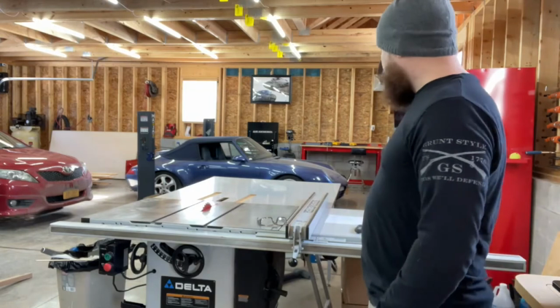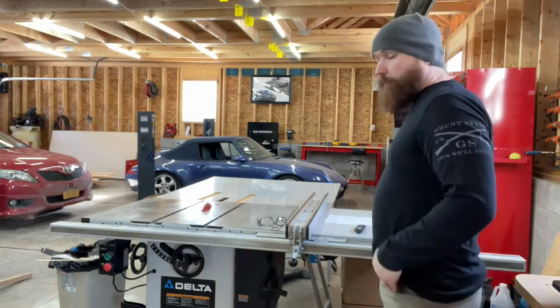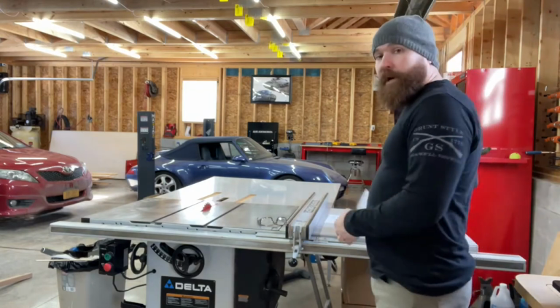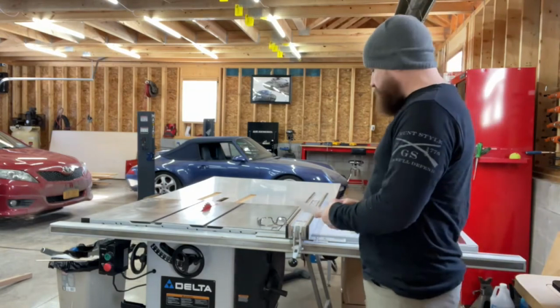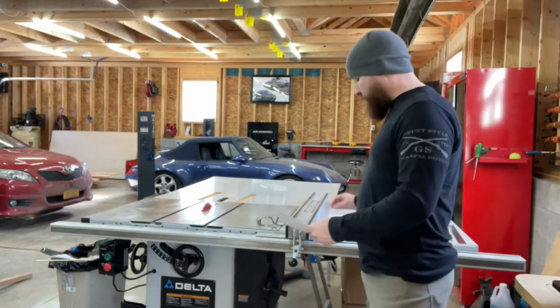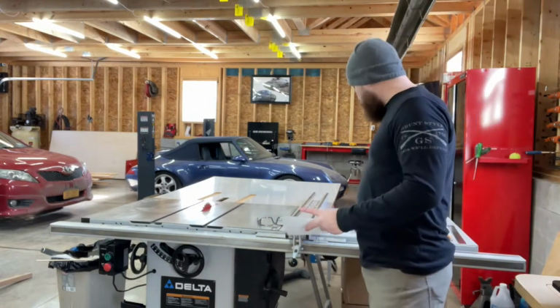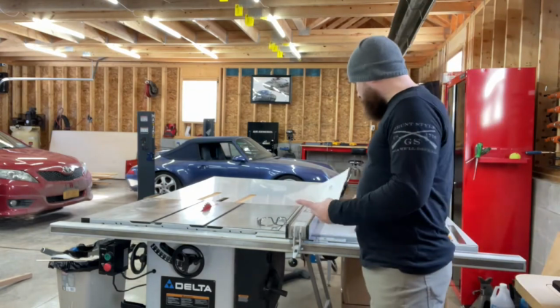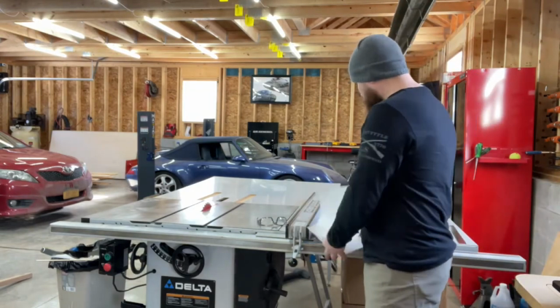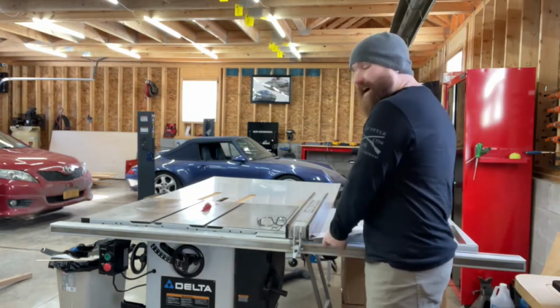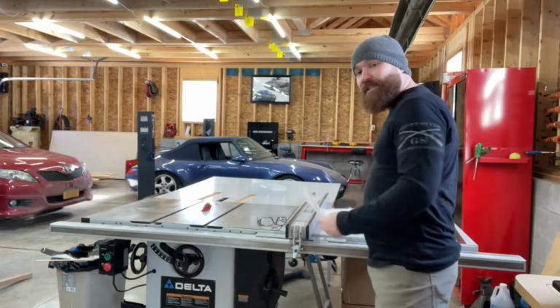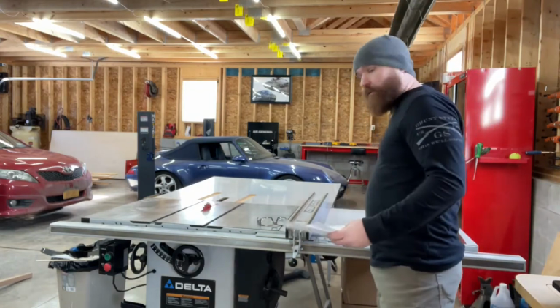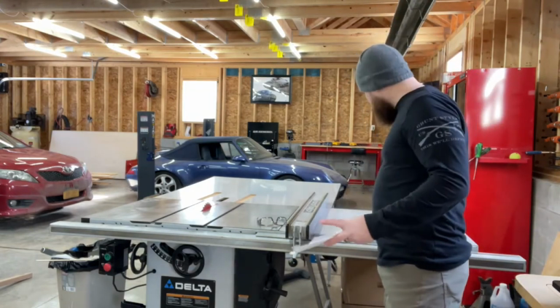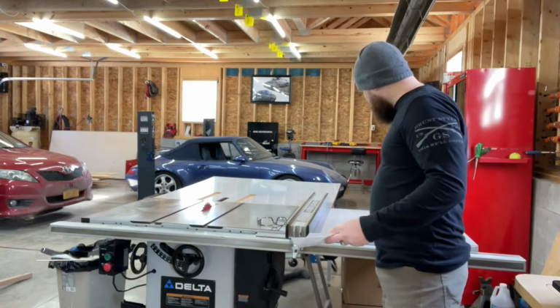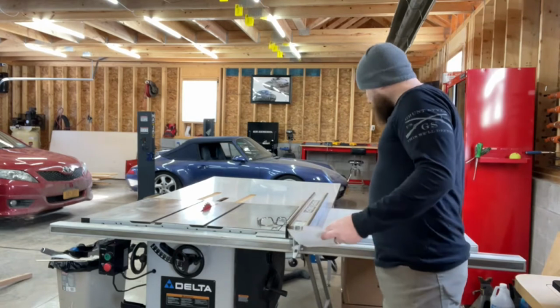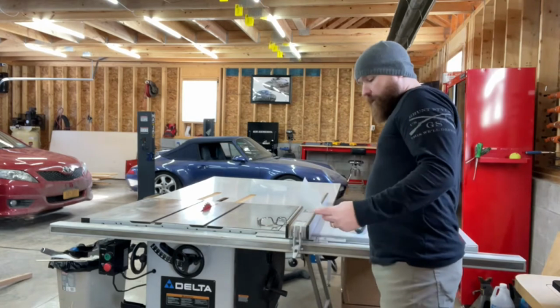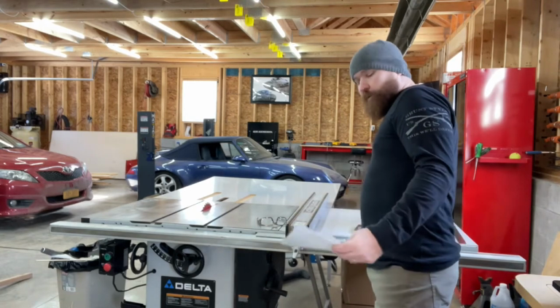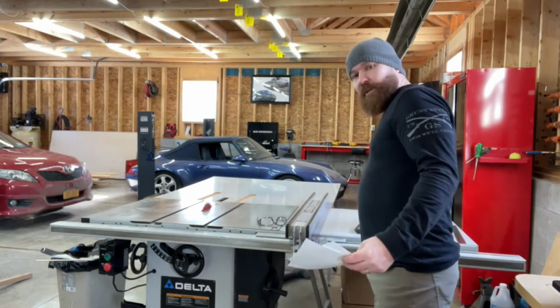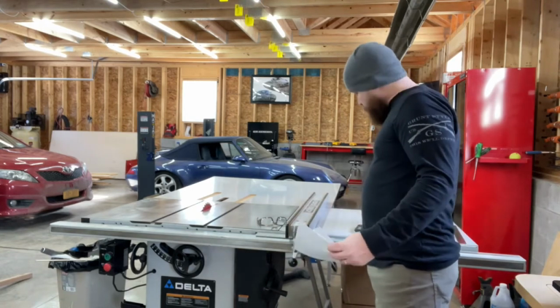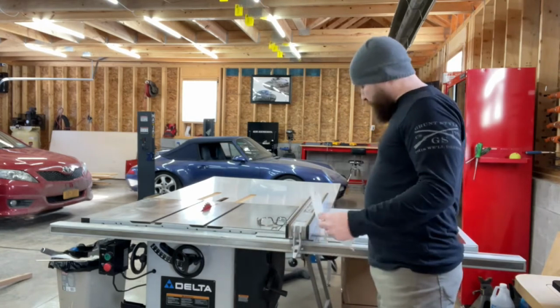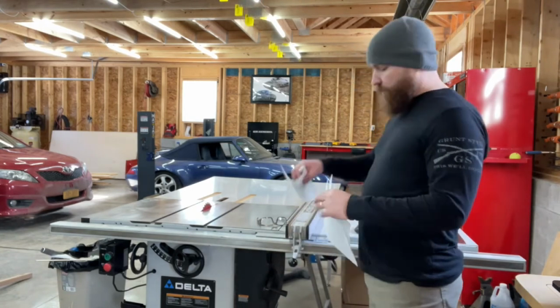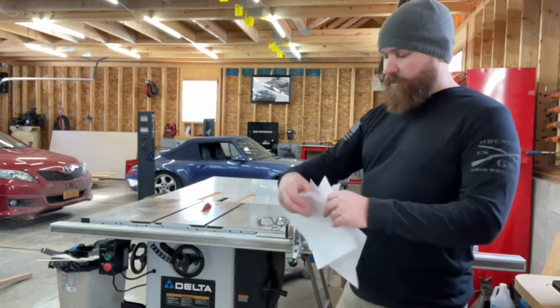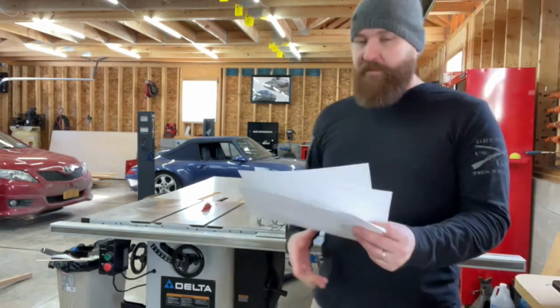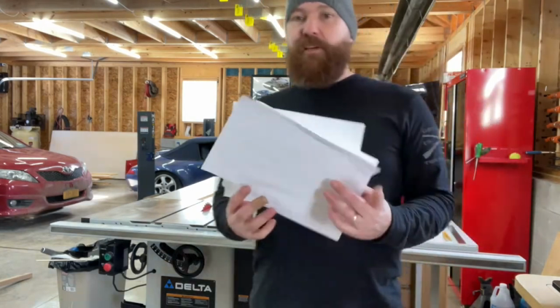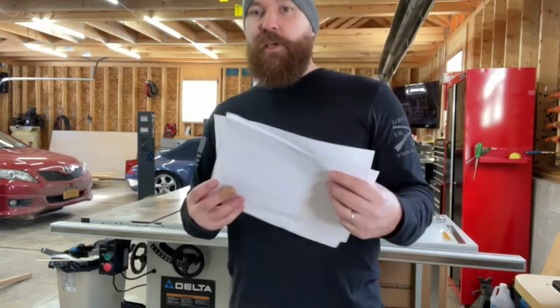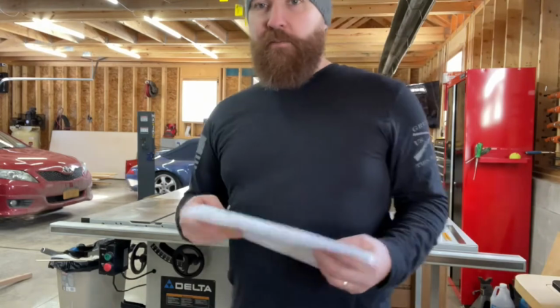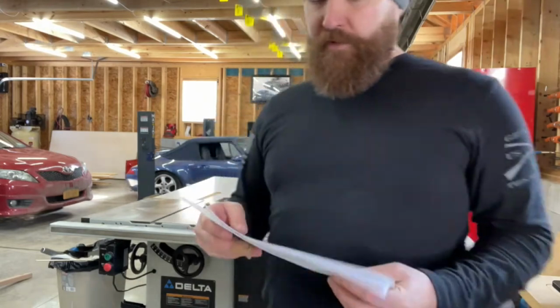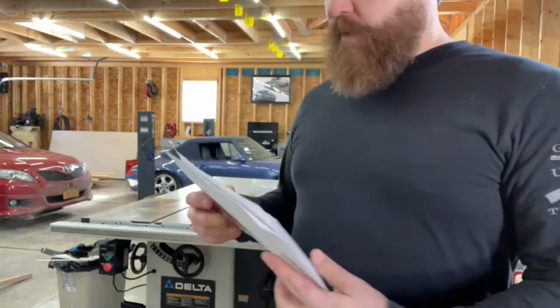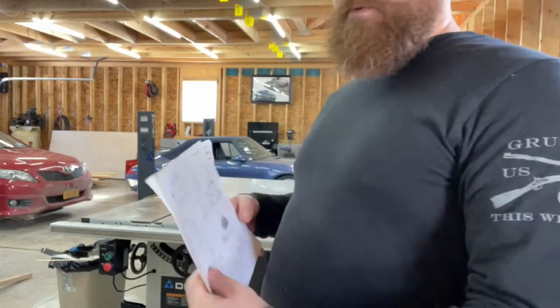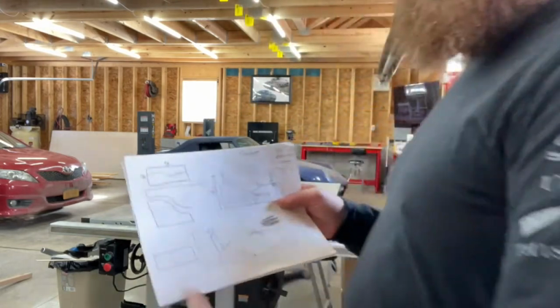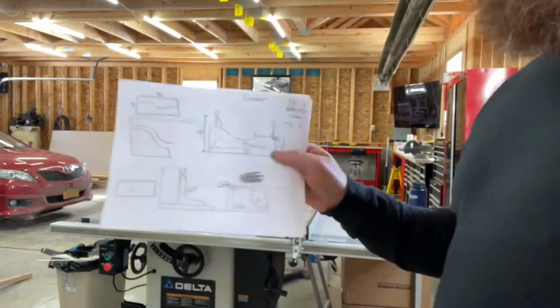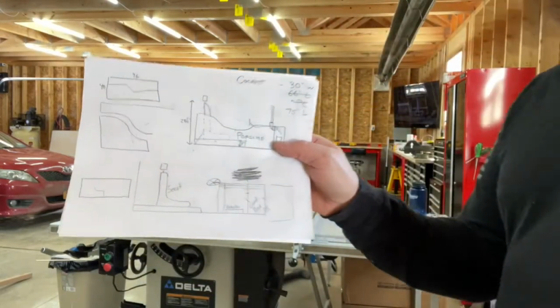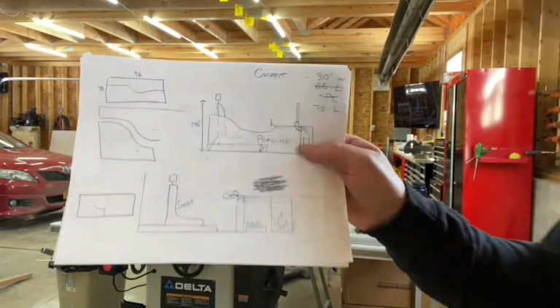My boy and I came up with a couple of designs for a racing simulator, and our goal was to try to save as much plywood as possible. And I have to say, he had a hell of a lot of fun.